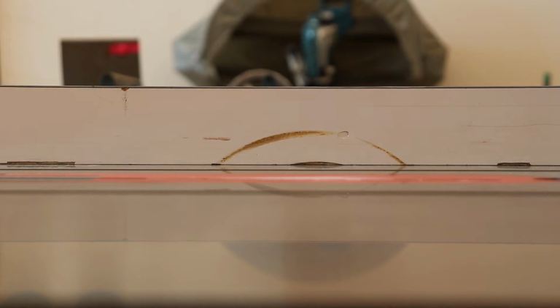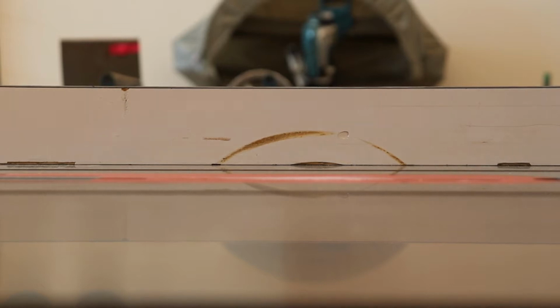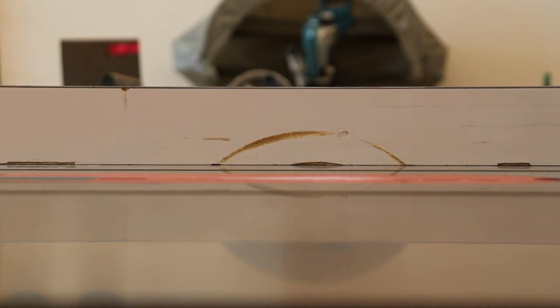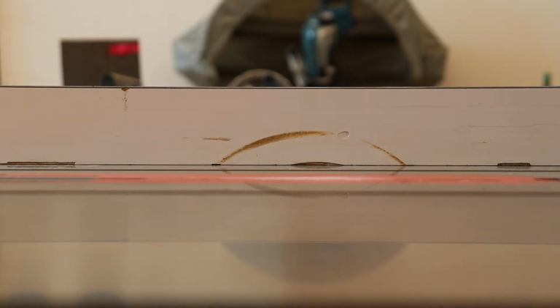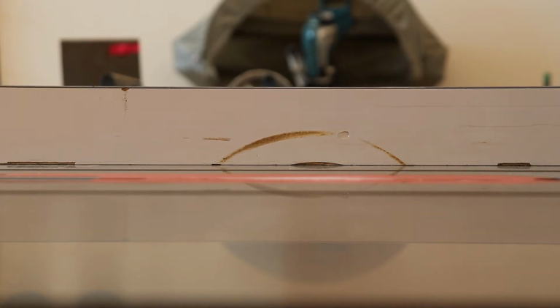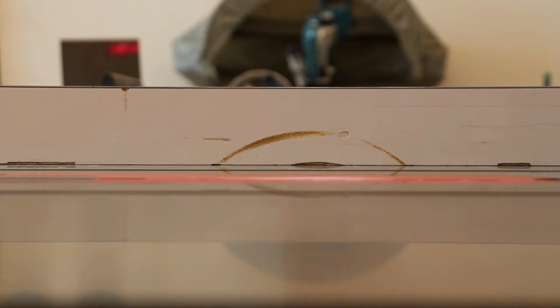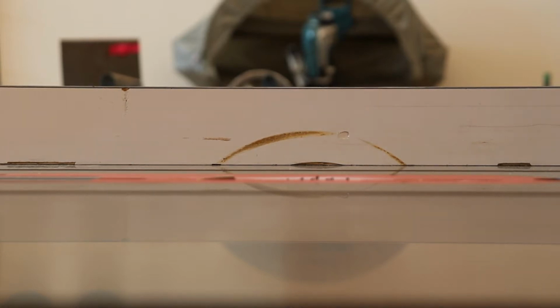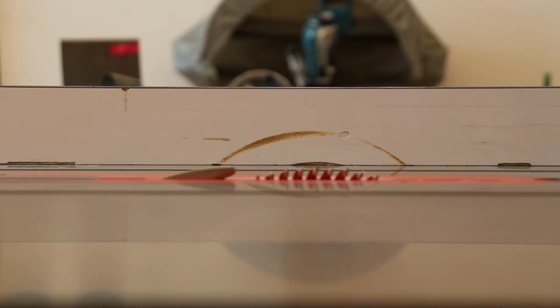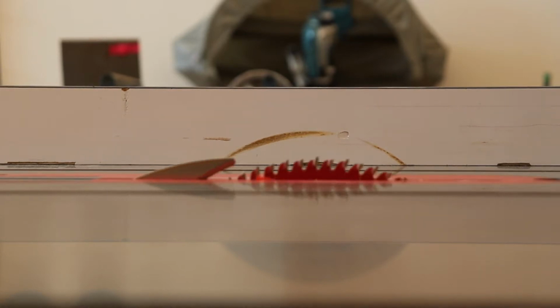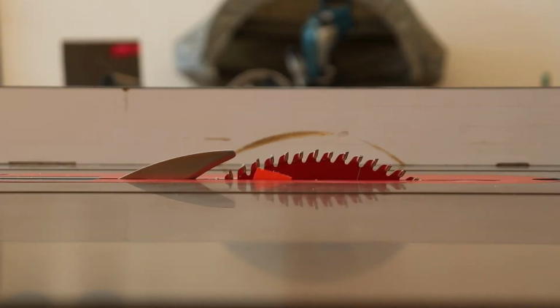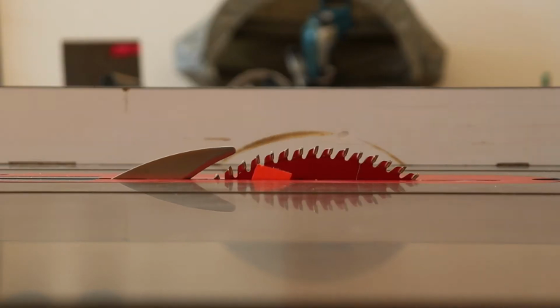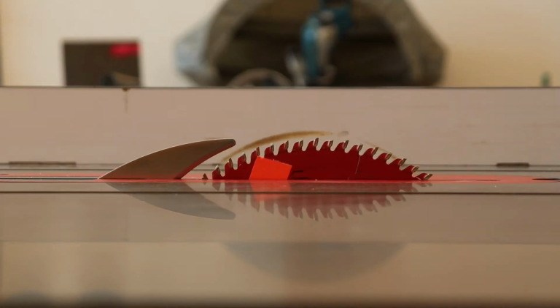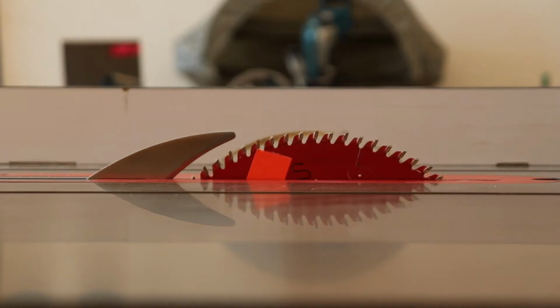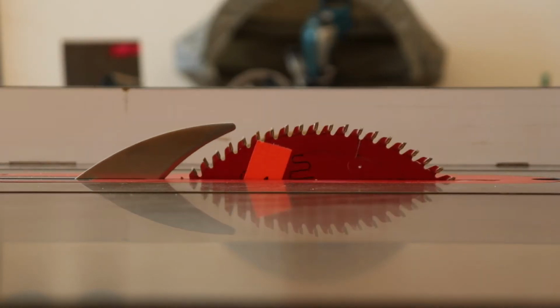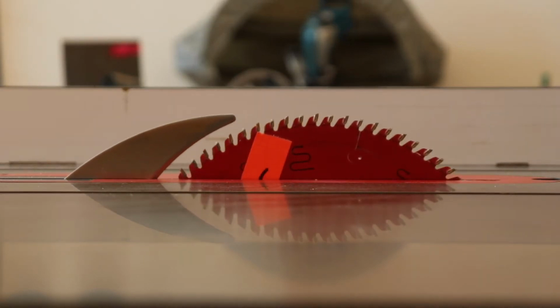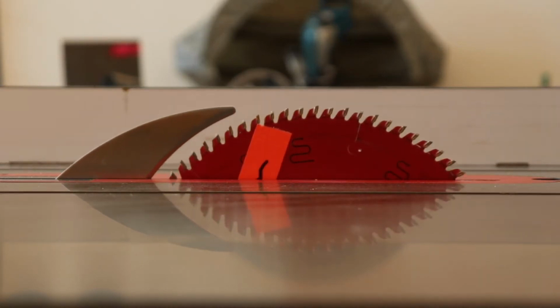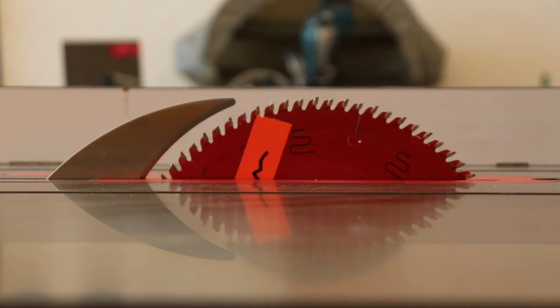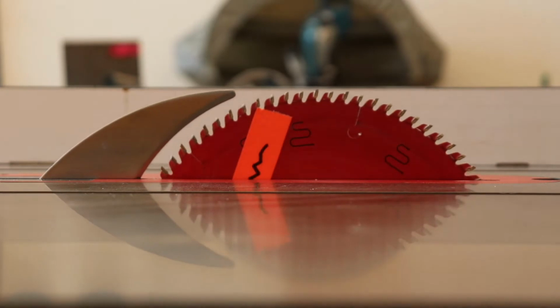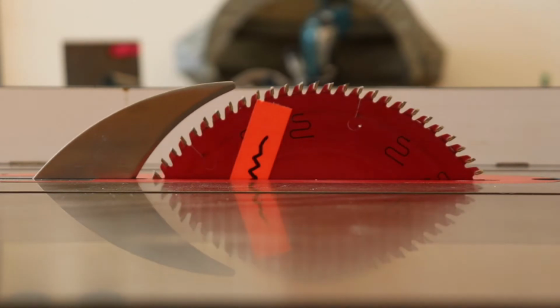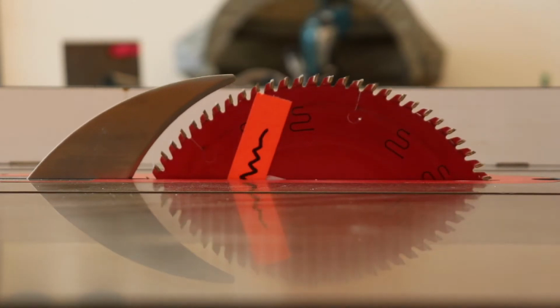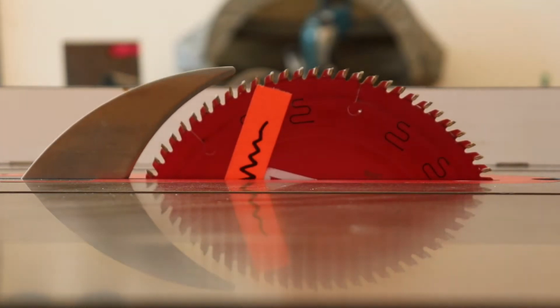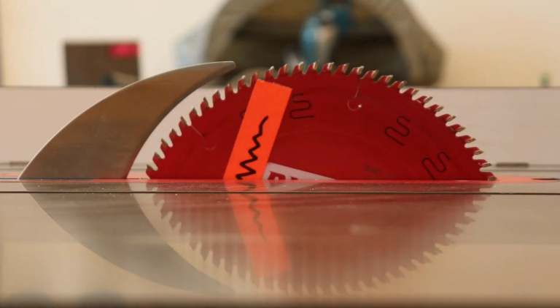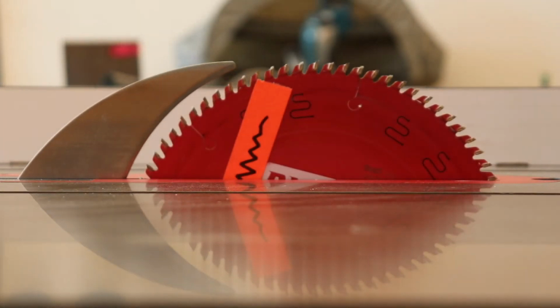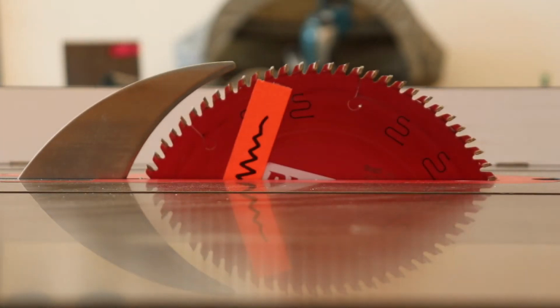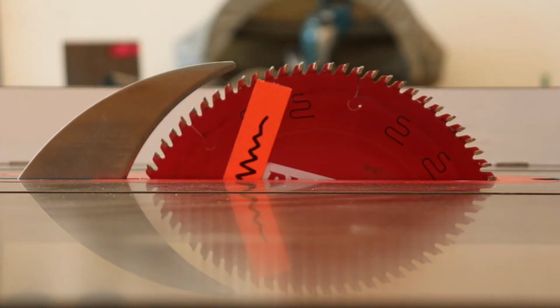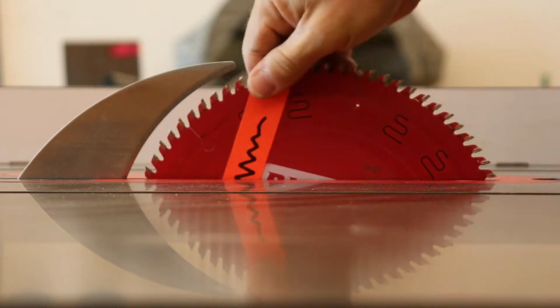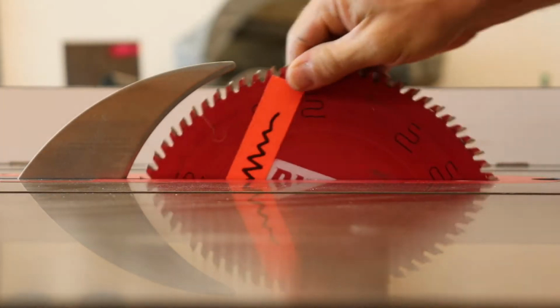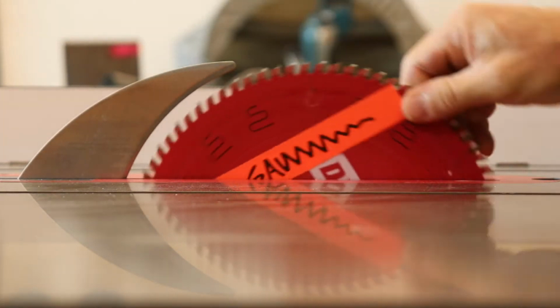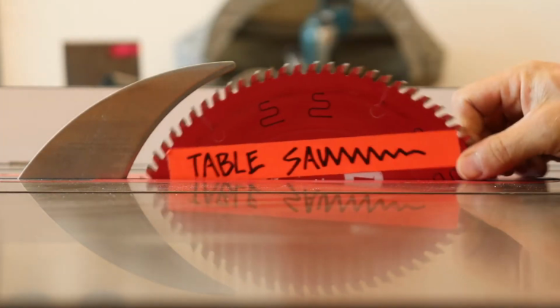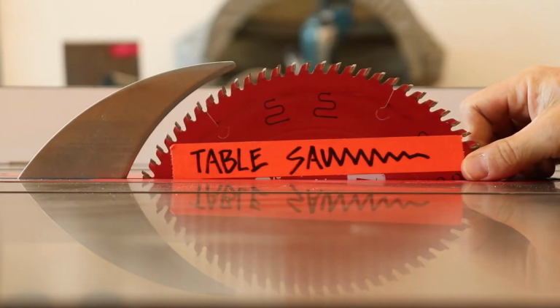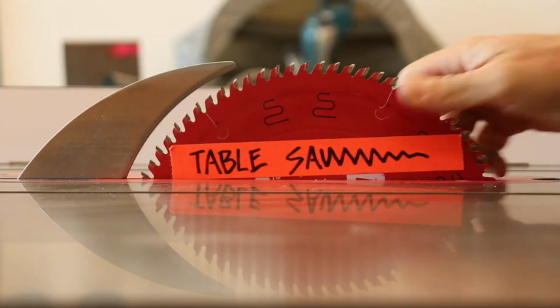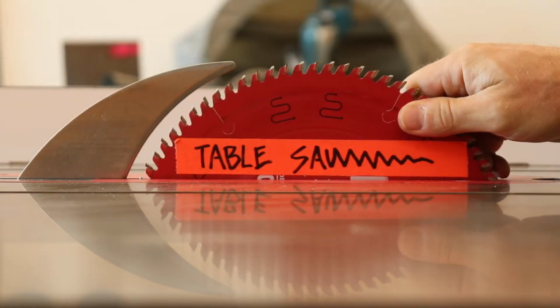Welcome to the Sam Fox Shop series of videos. Today we're going to talk about the SawStop Industrial Cabinet Saw, its use, technique, and how to keep safe while working in the shop.